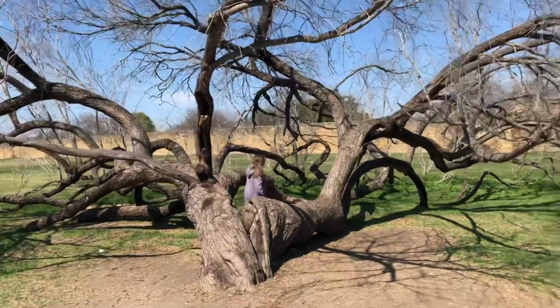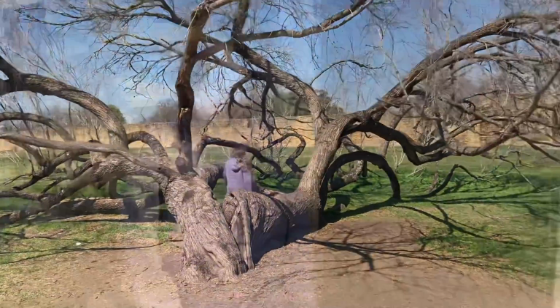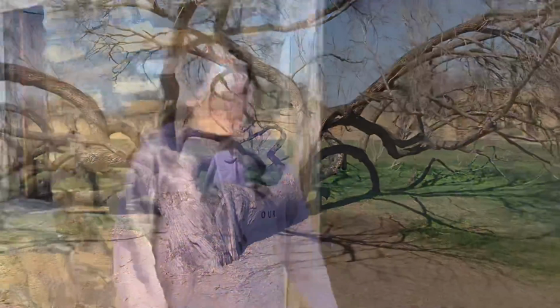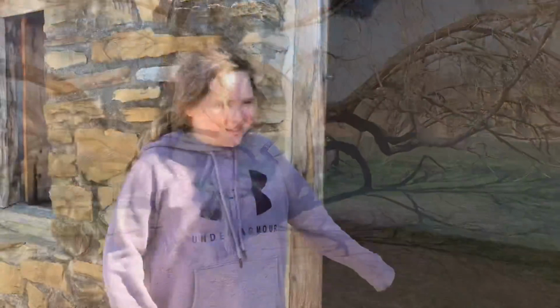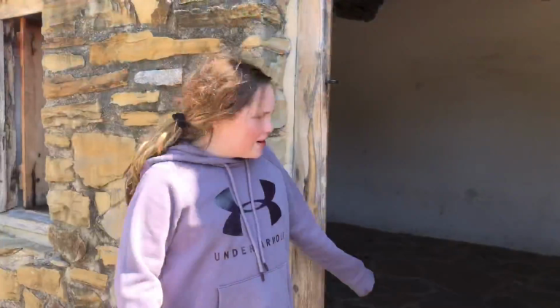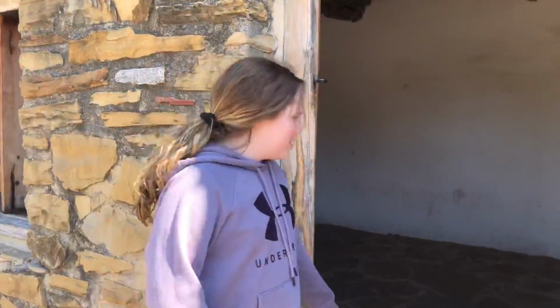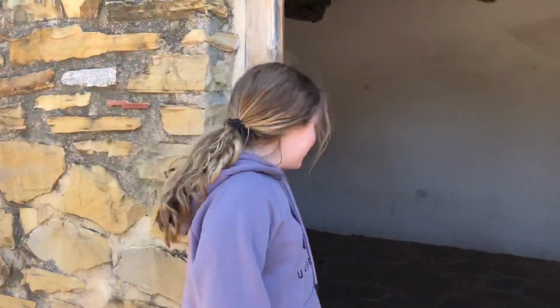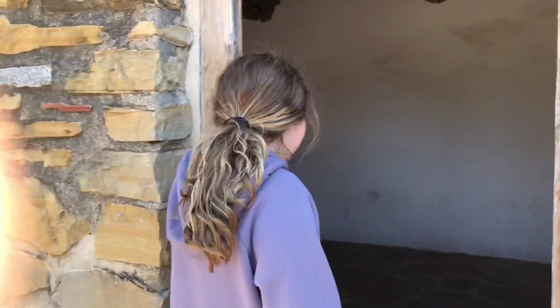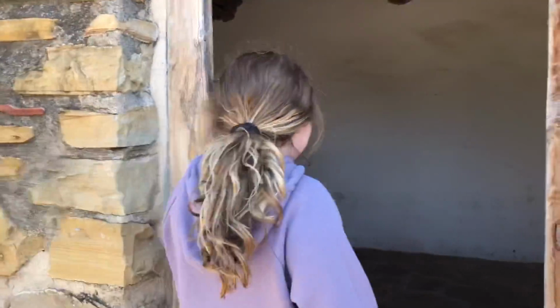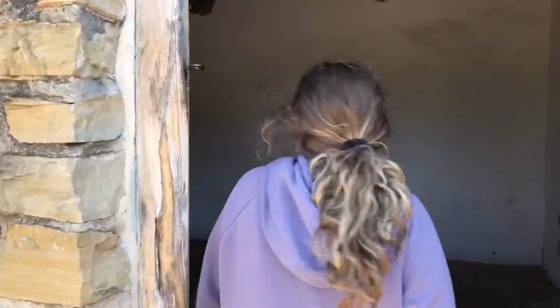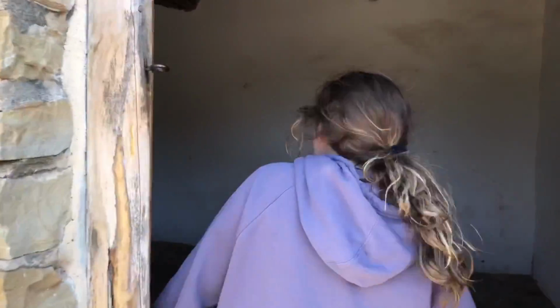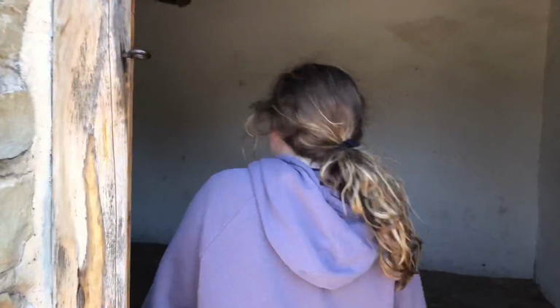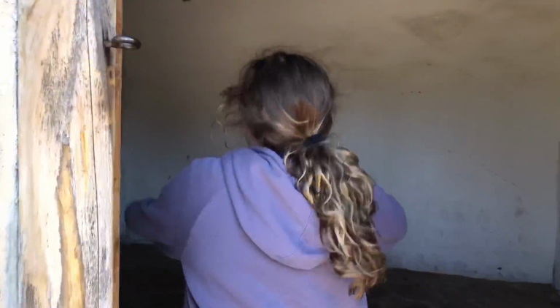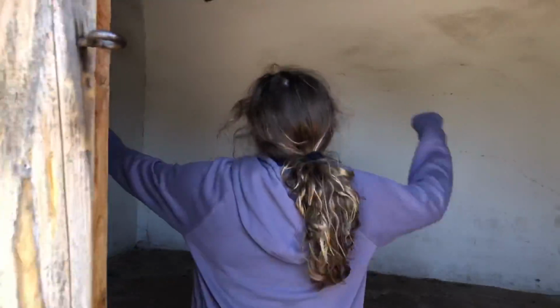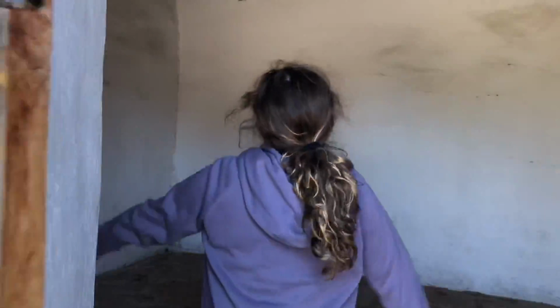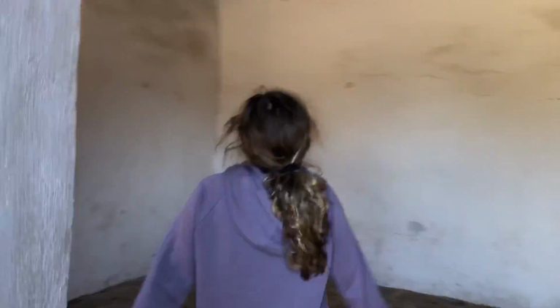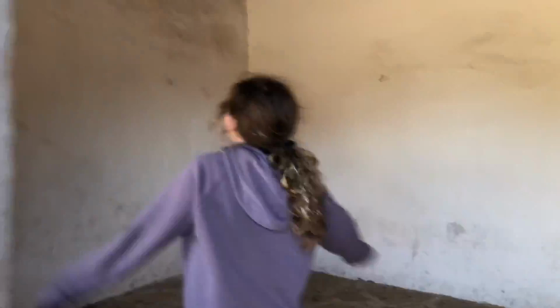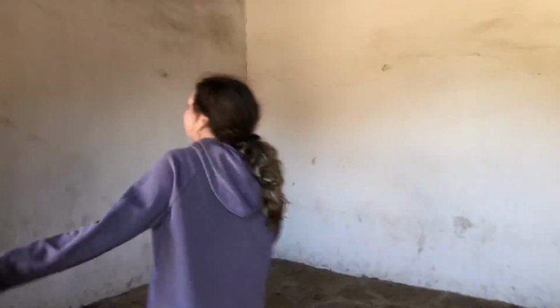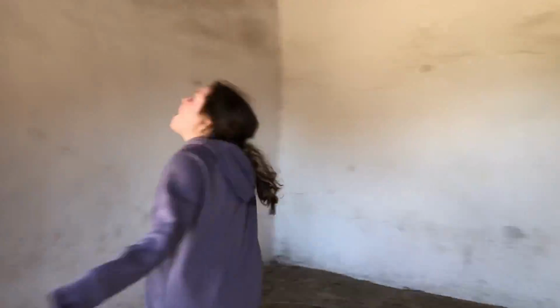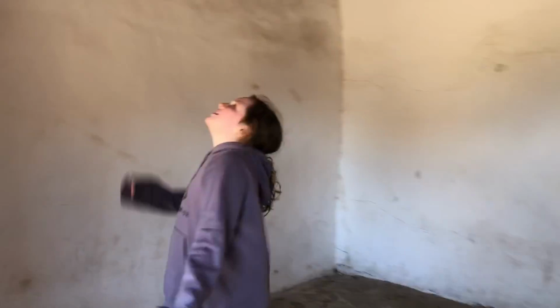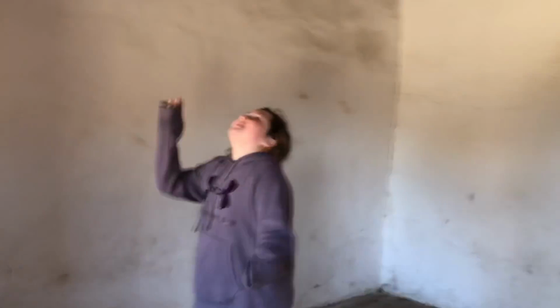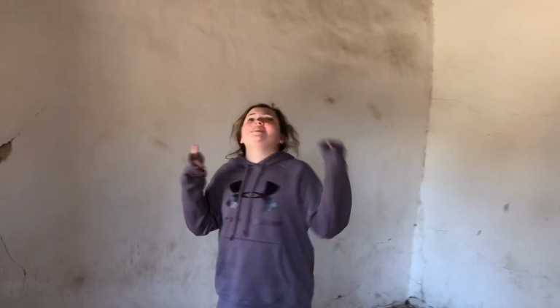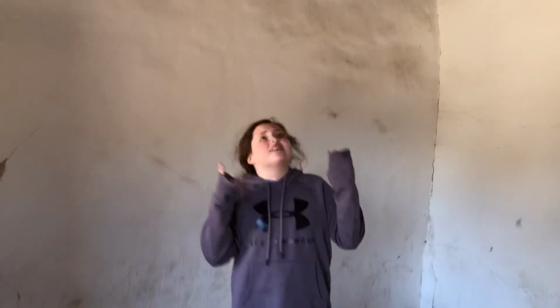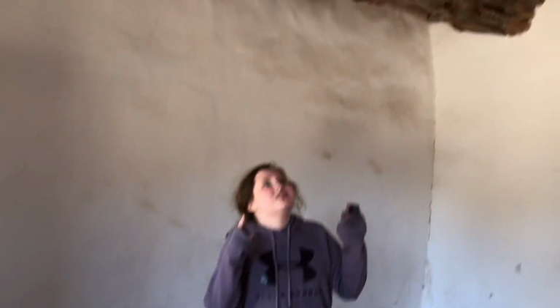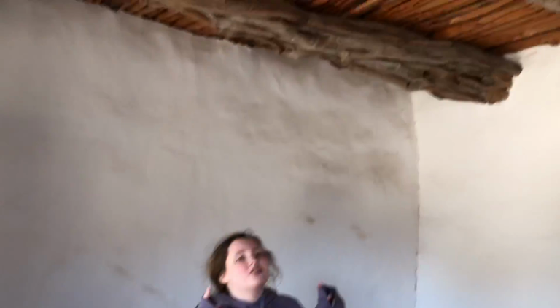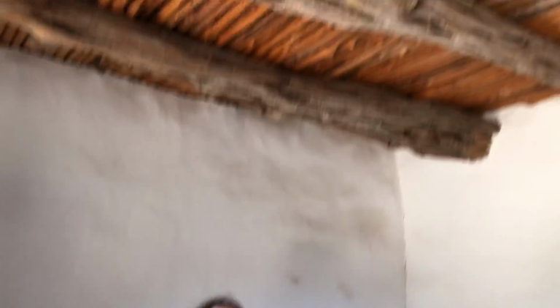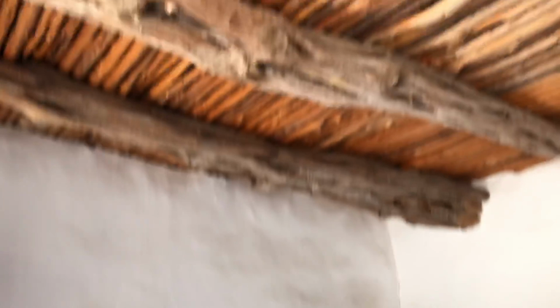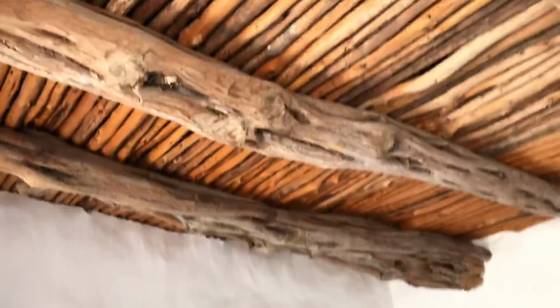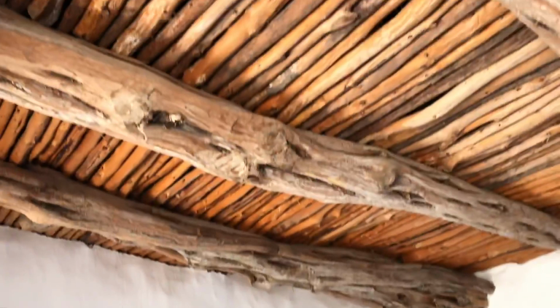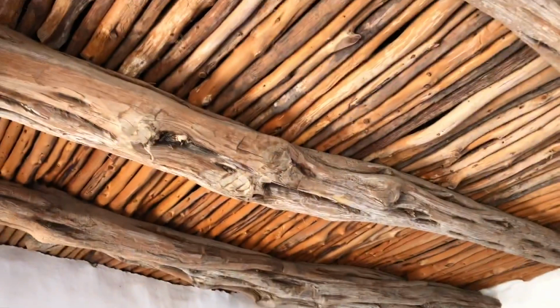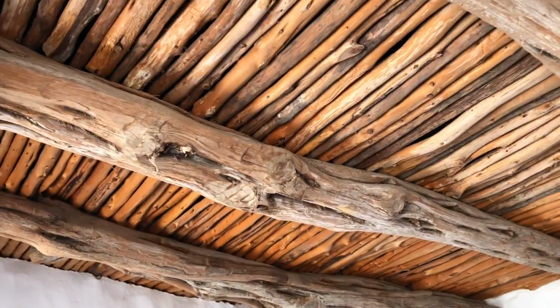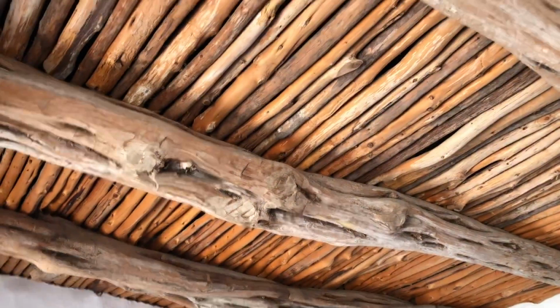So we're at the missions right now. These are the houses. The ceiling is really nice — it's made out of wood.